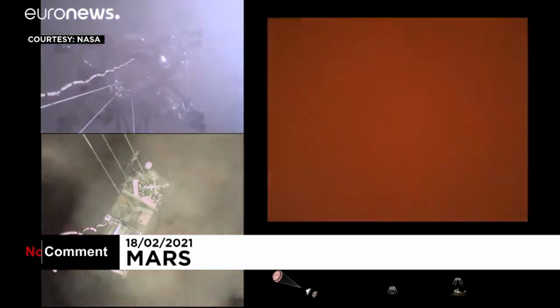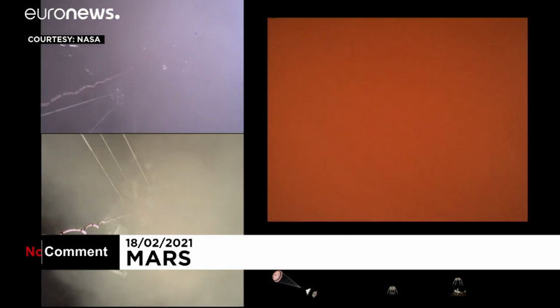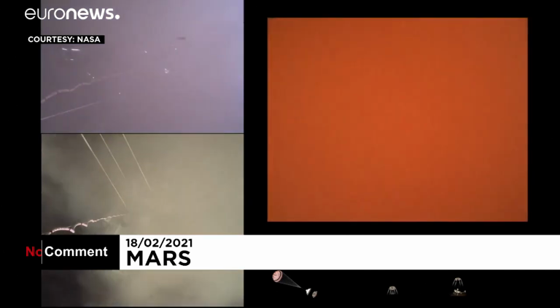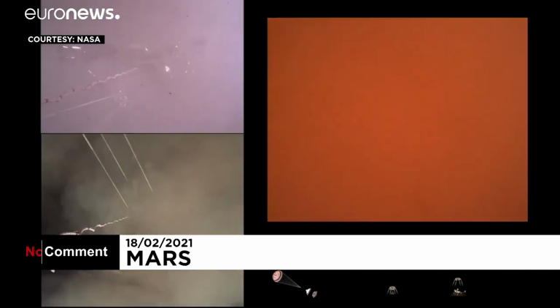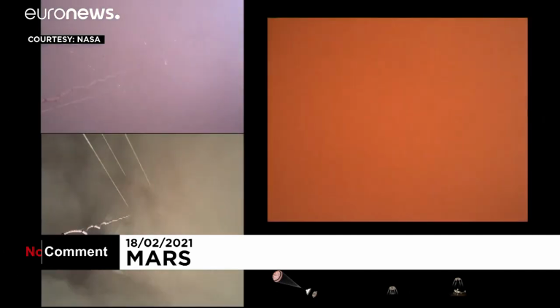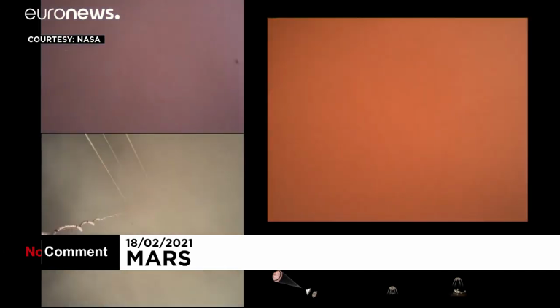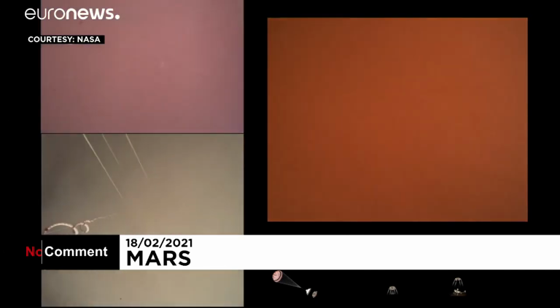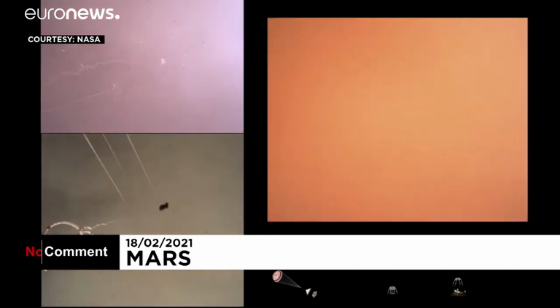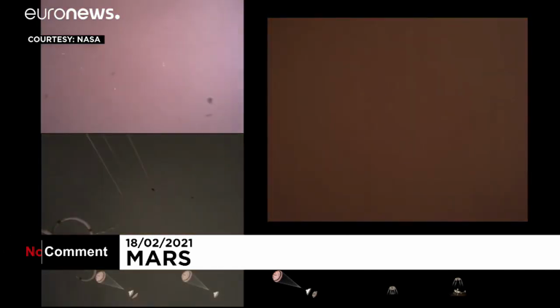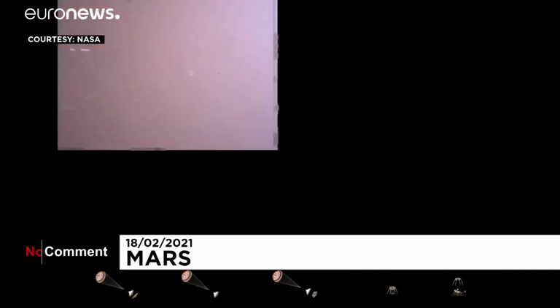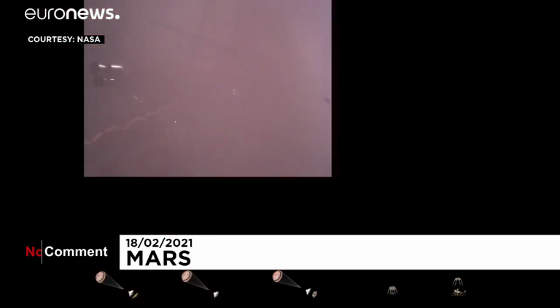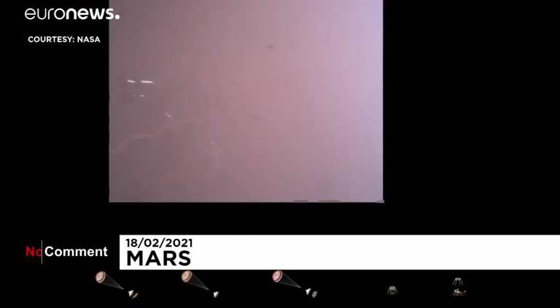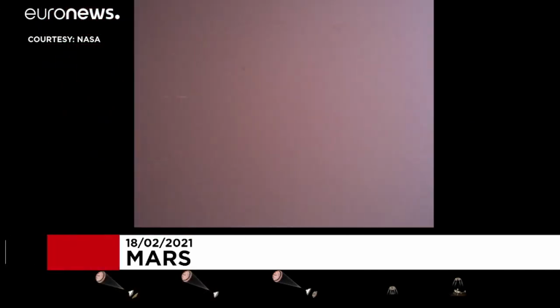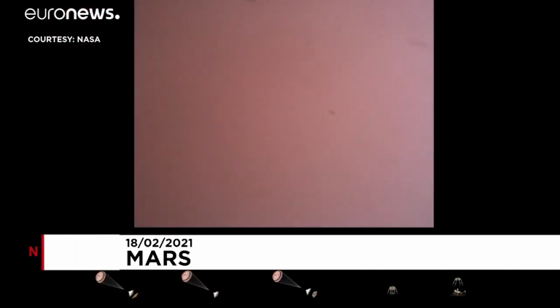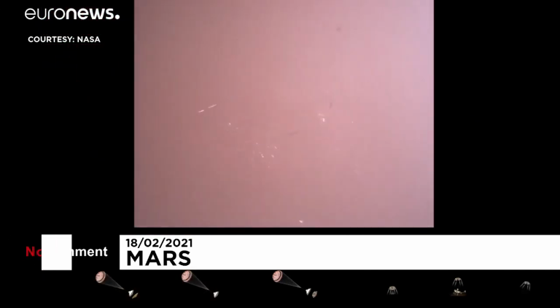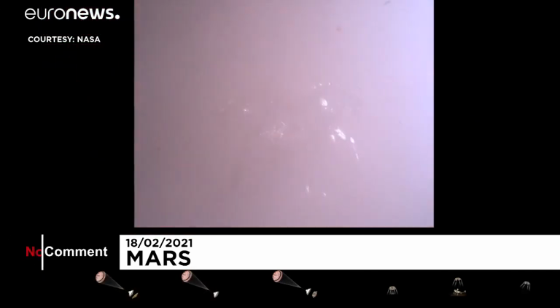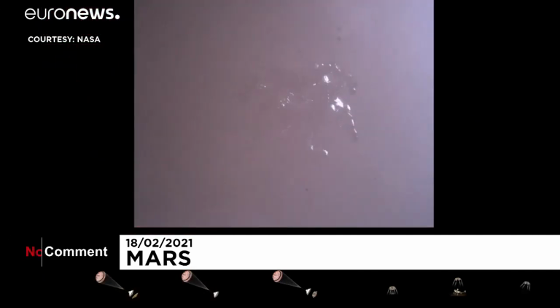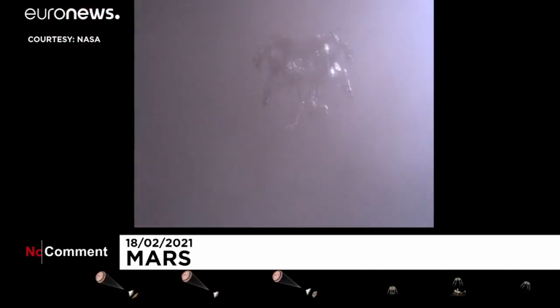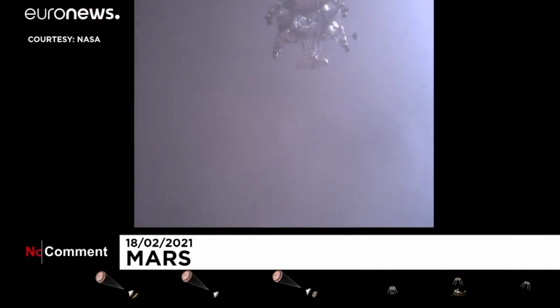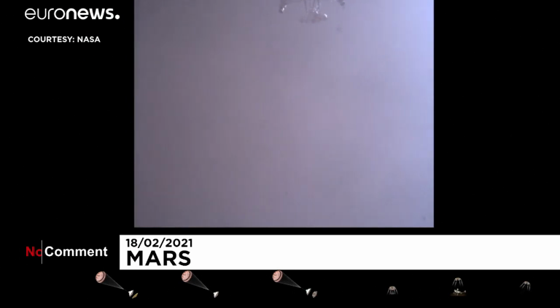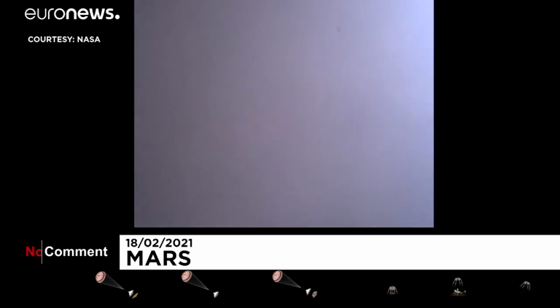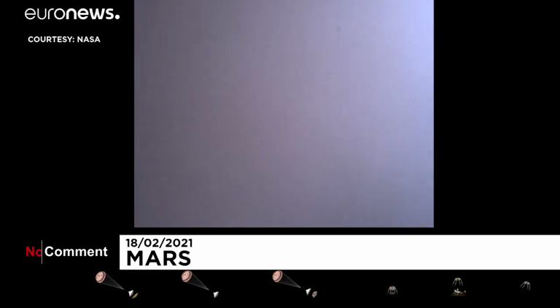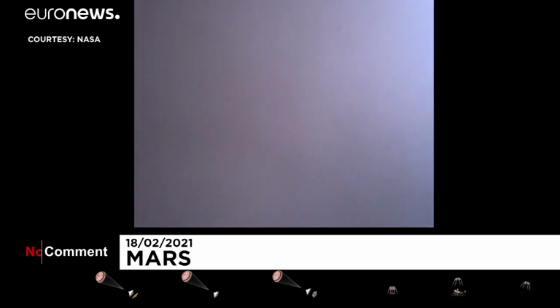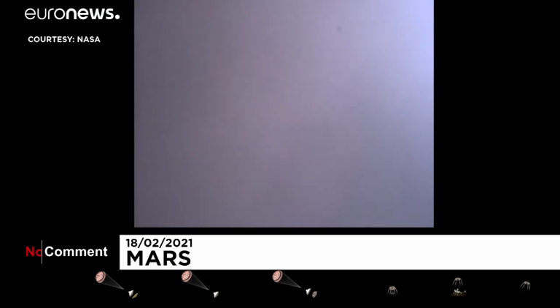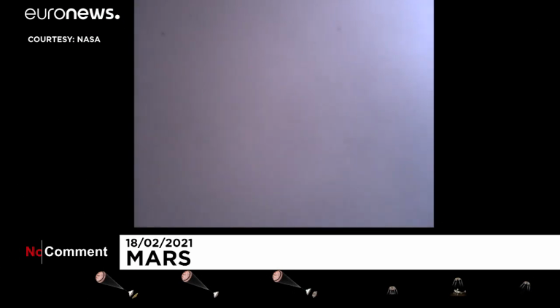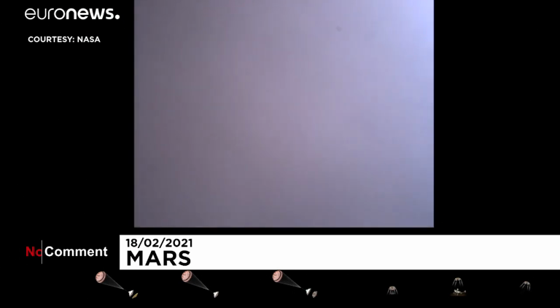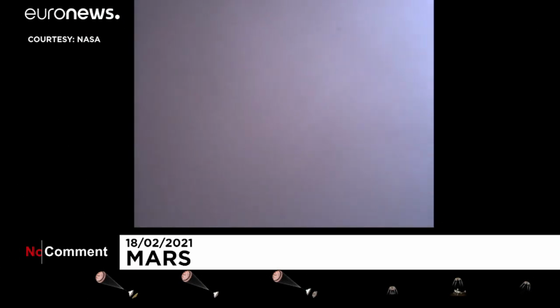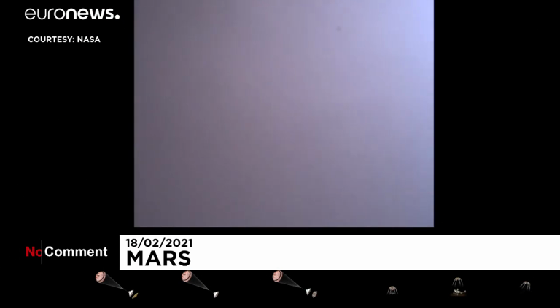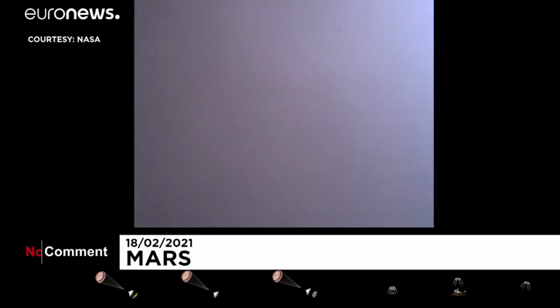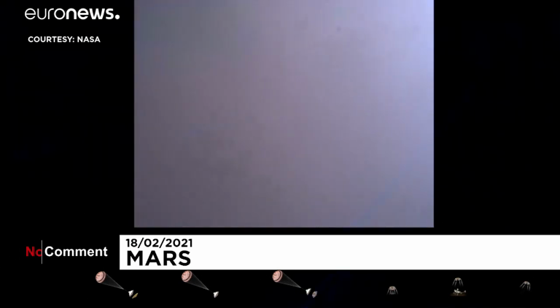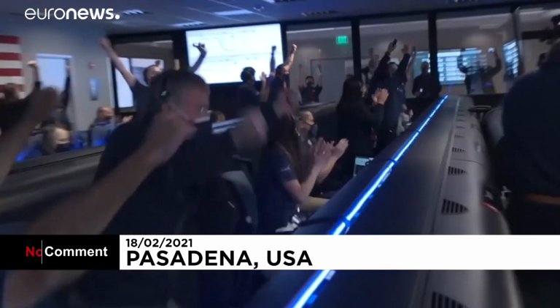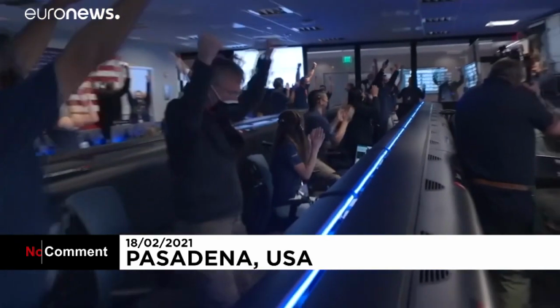We are getting signals from MRO. Tango Delta. Touchdown confirmed — Perseverance safely on the surface of Mars.